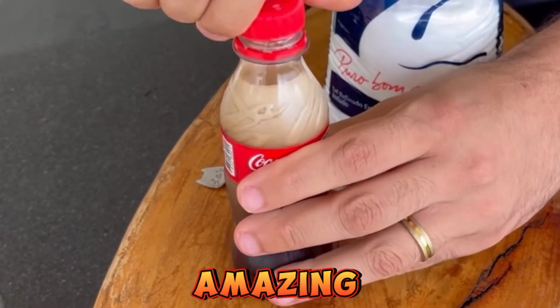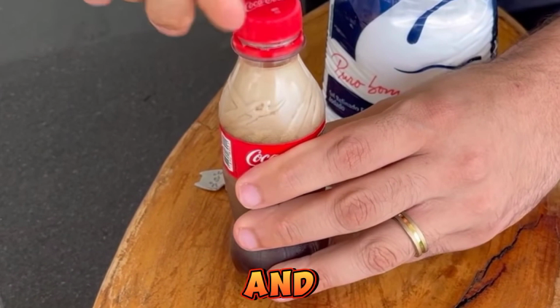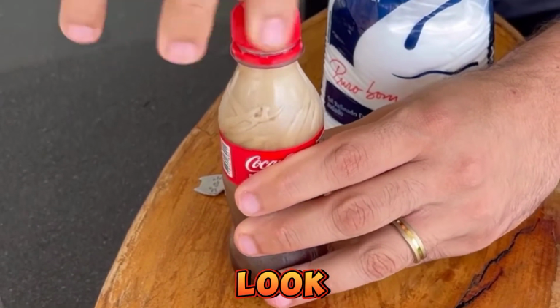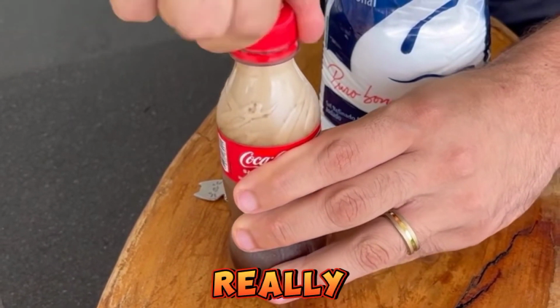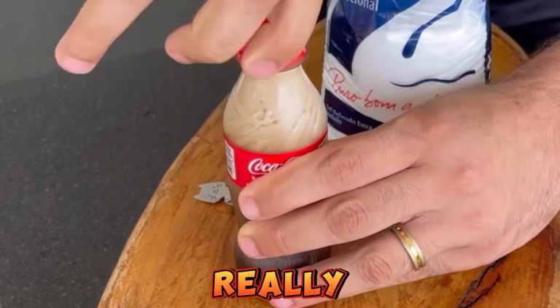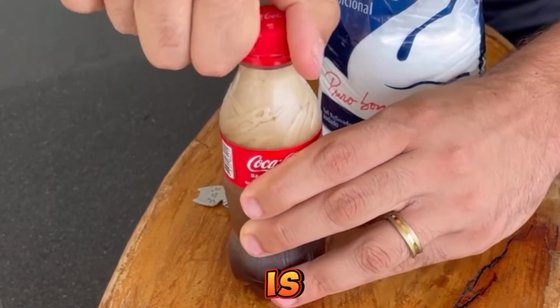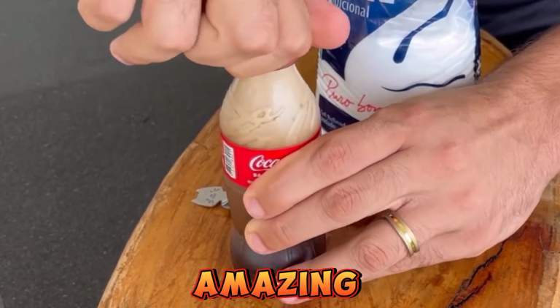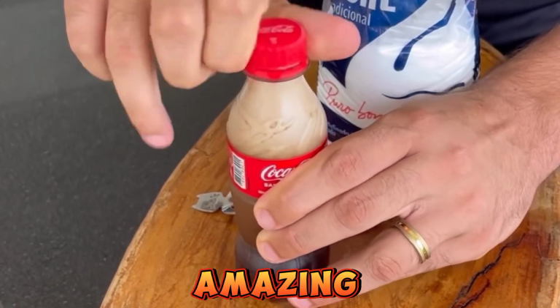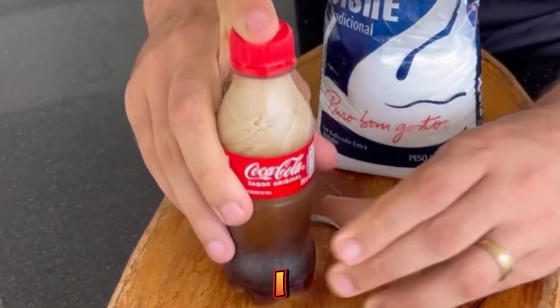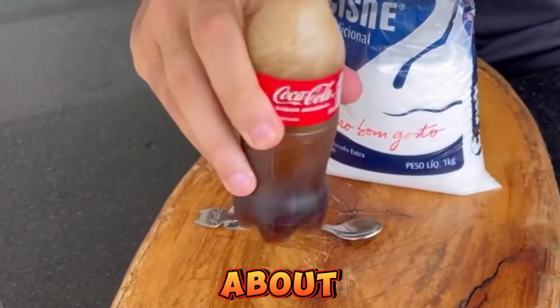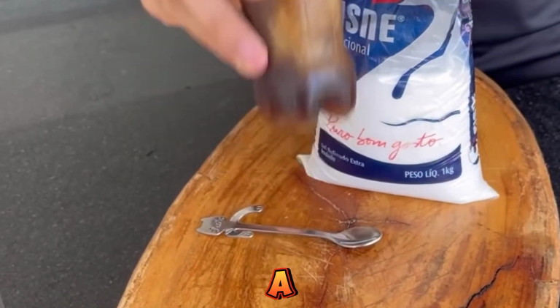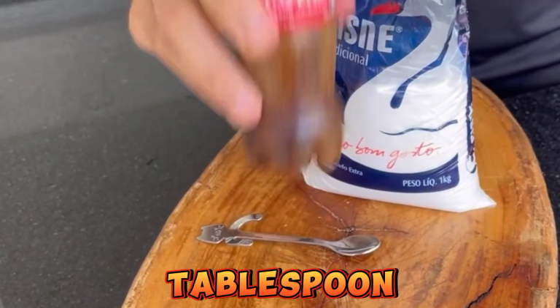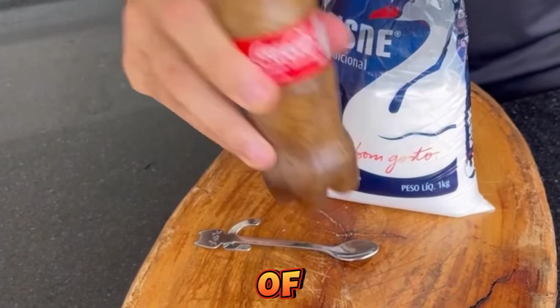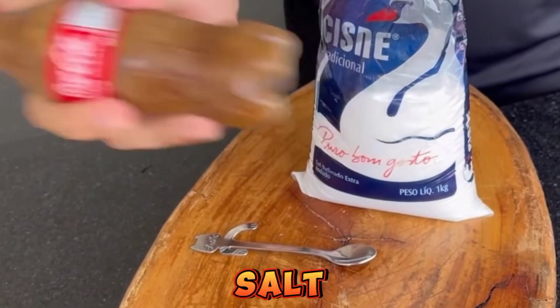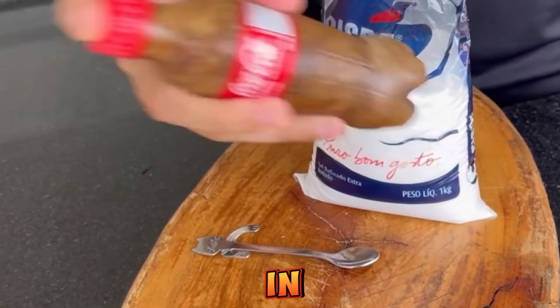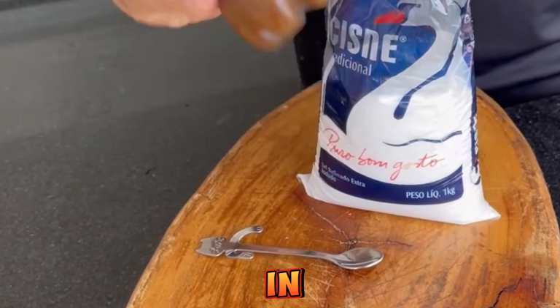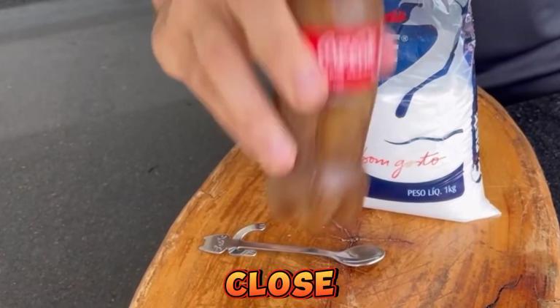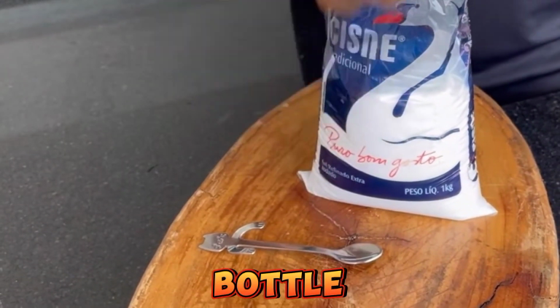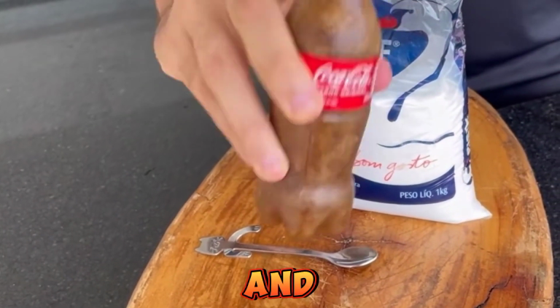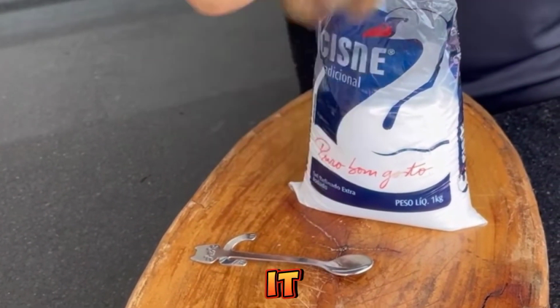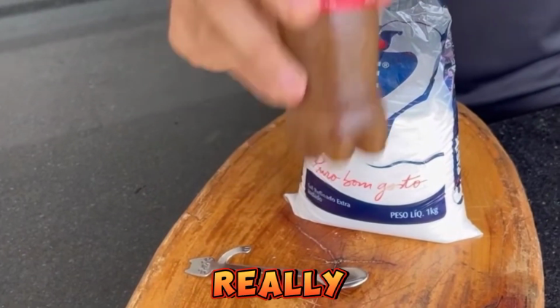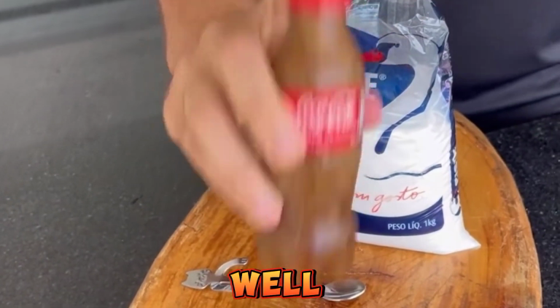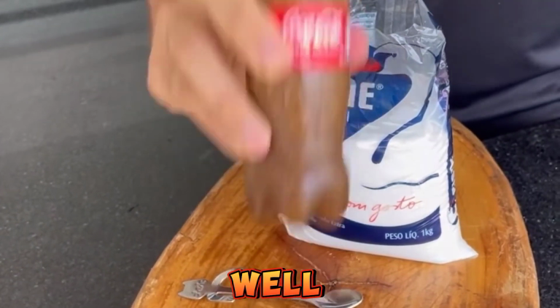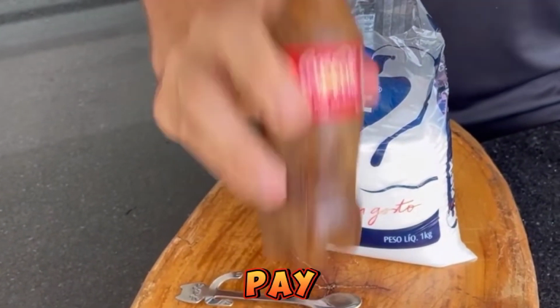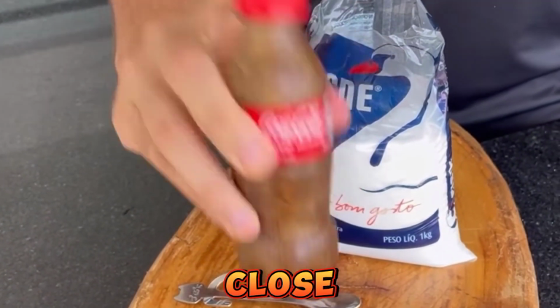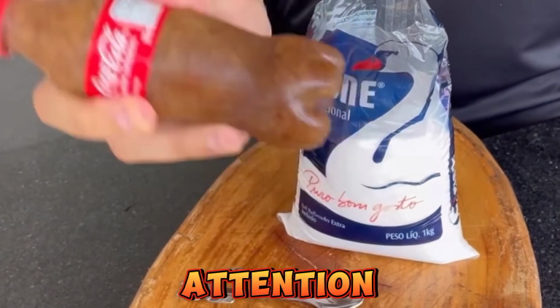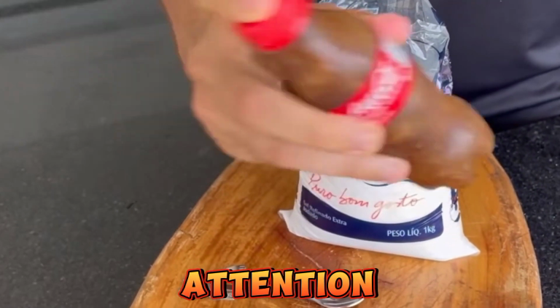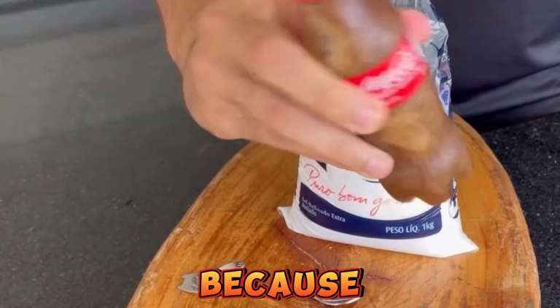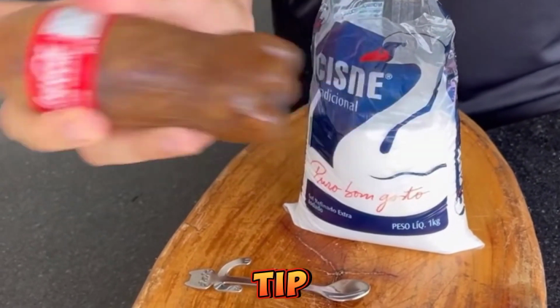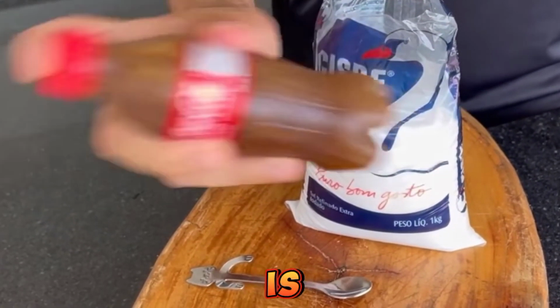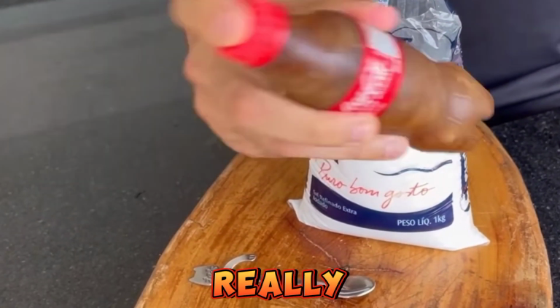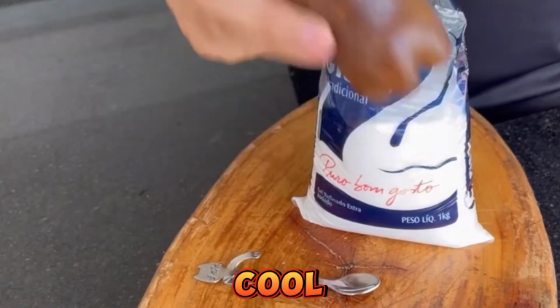And look, it really is amazing. I put about a tablespoon of salt in. Close the bottle and shake it really well. Pay close attention because this tip is really cool.